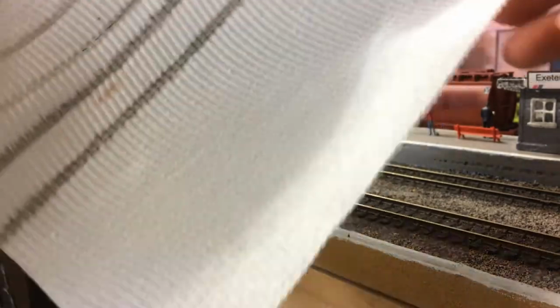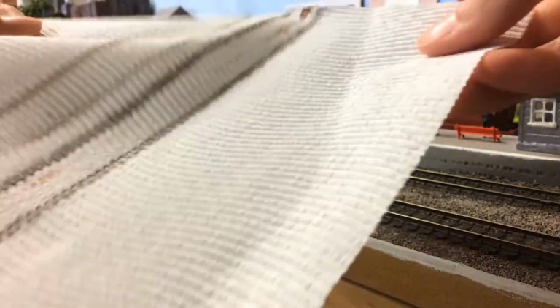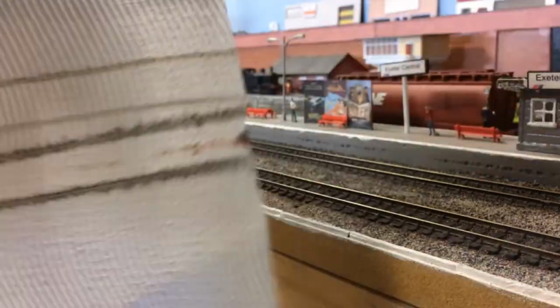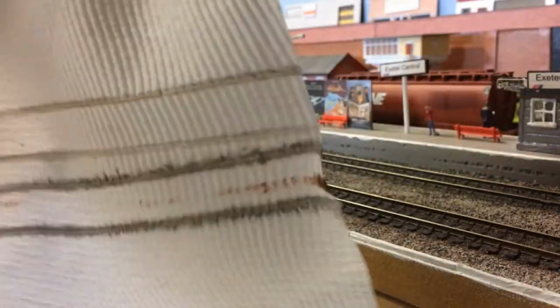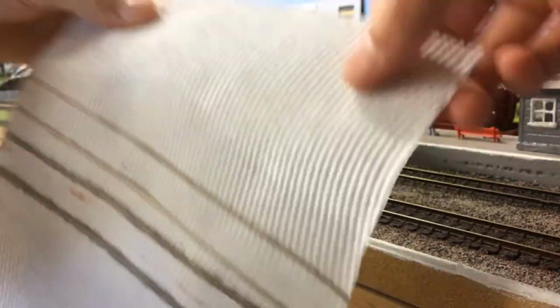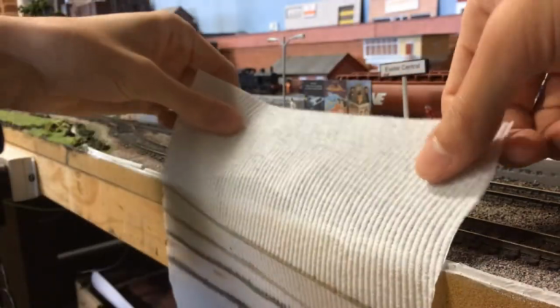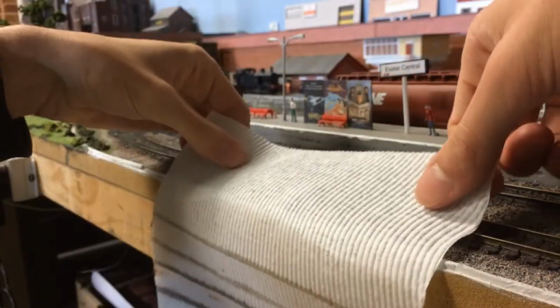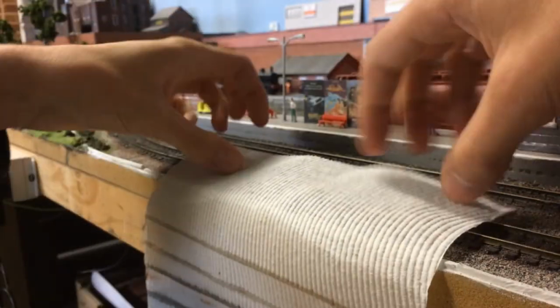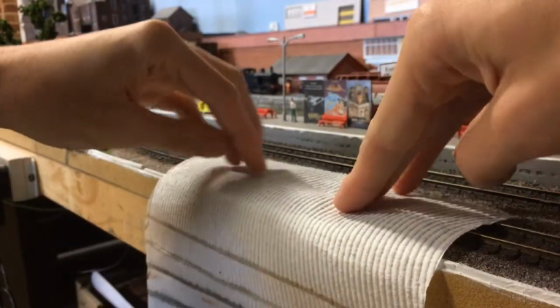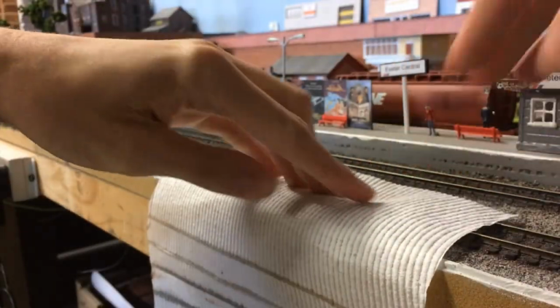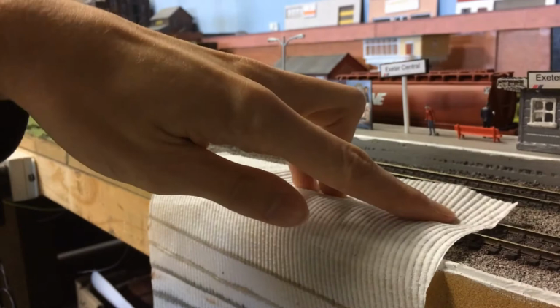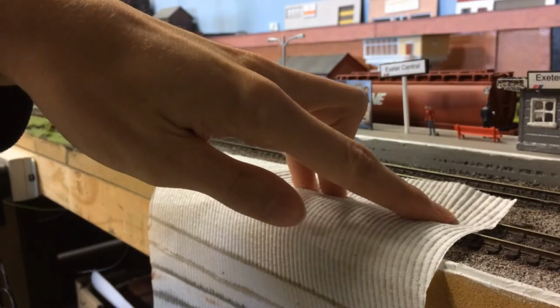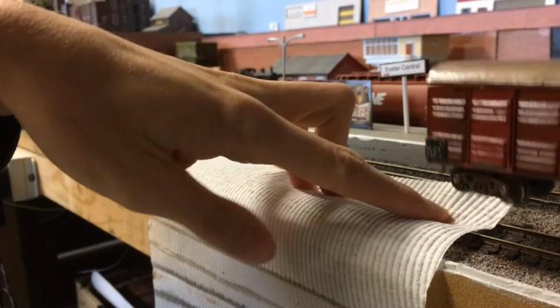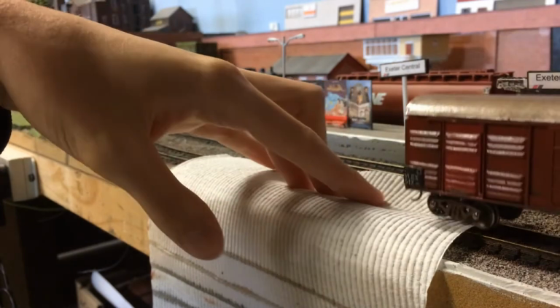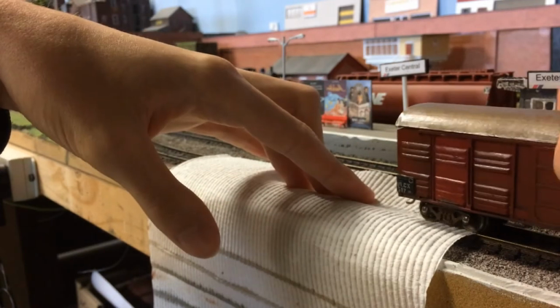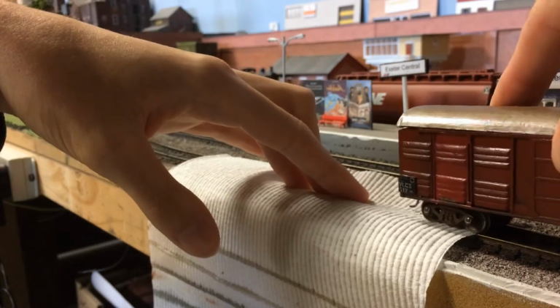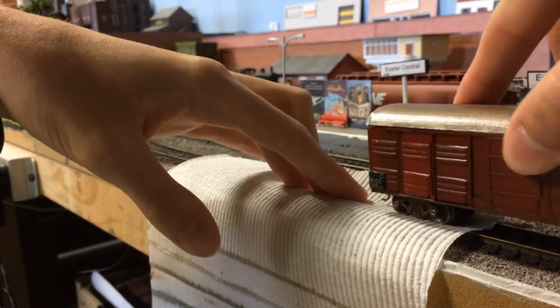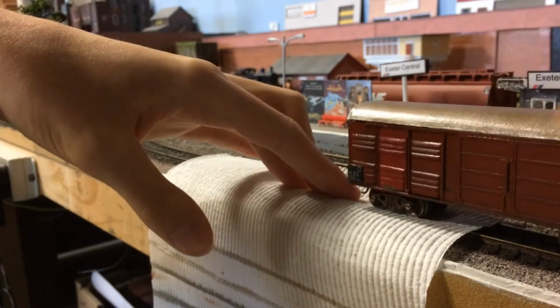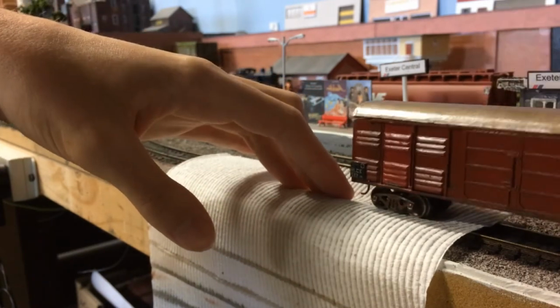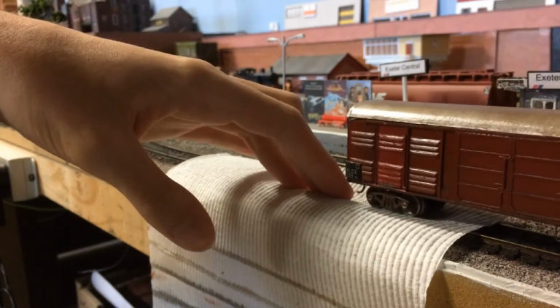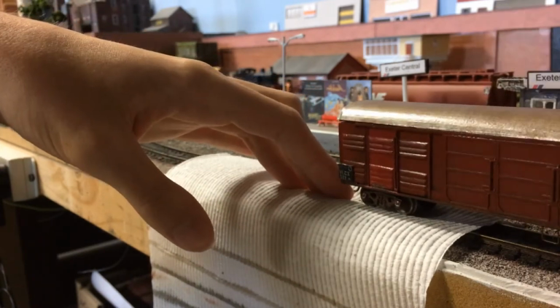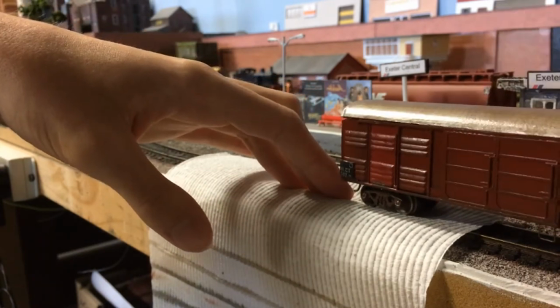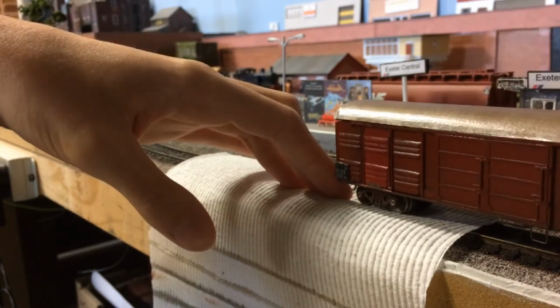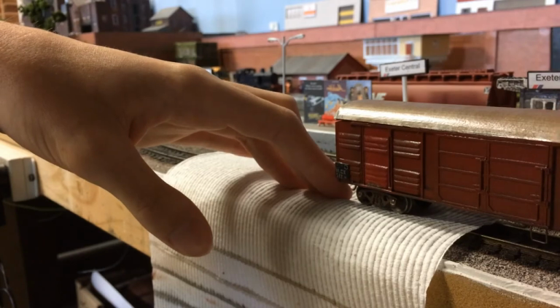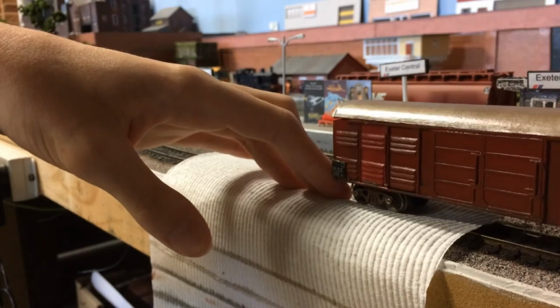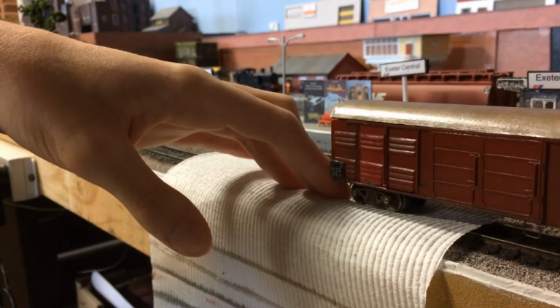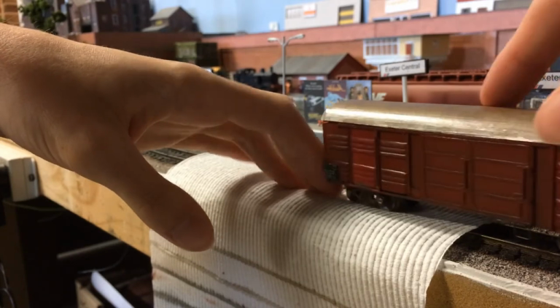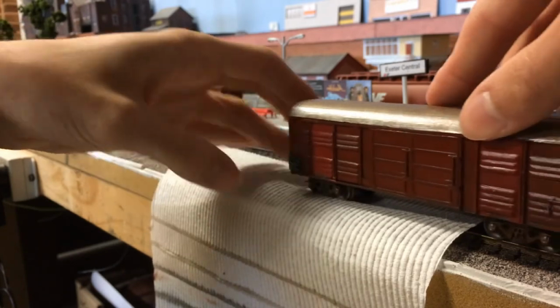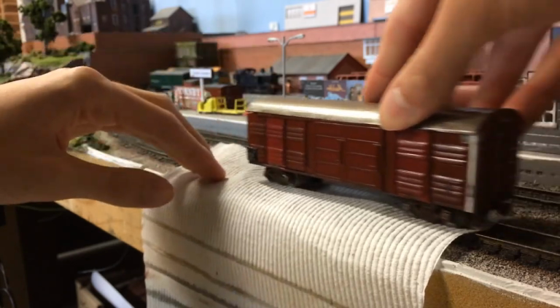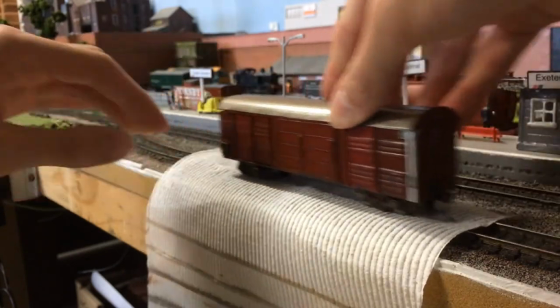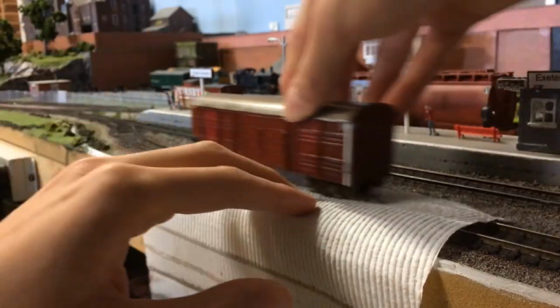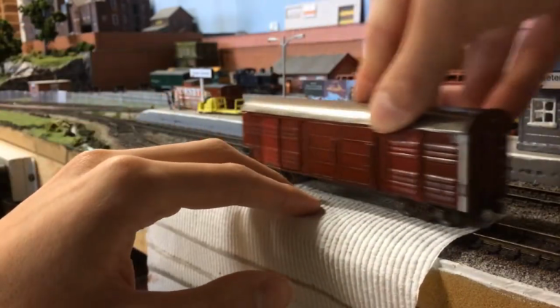One more thing we need to do — put a bit of the dry part of the paper towel on there, because we need to dry the wheels. There's obviously going to be methylated spirits still on those wheels.